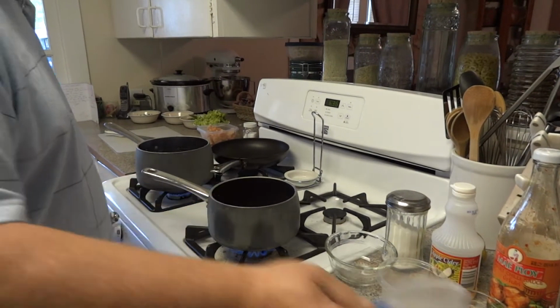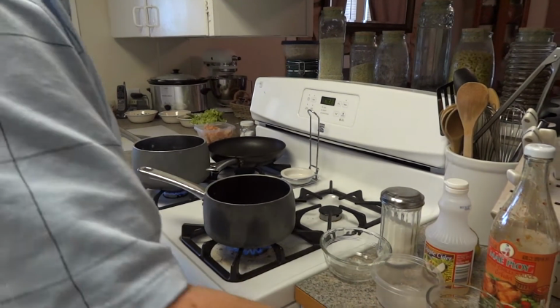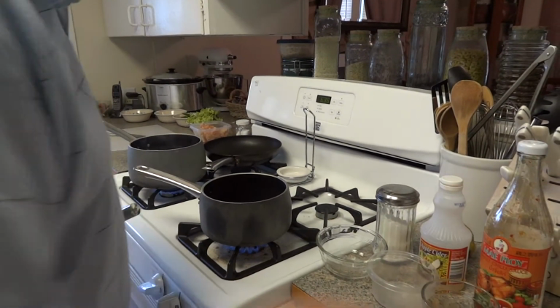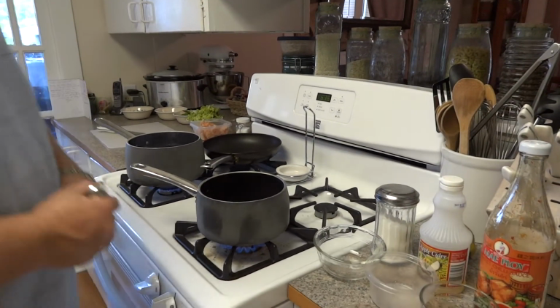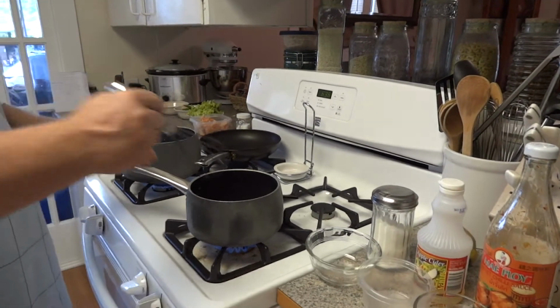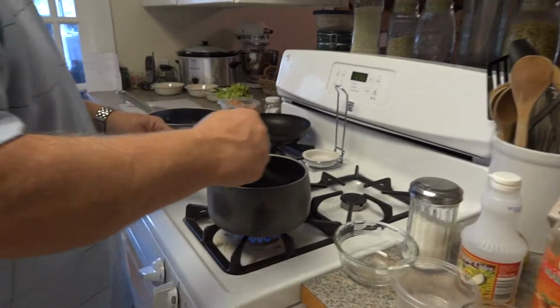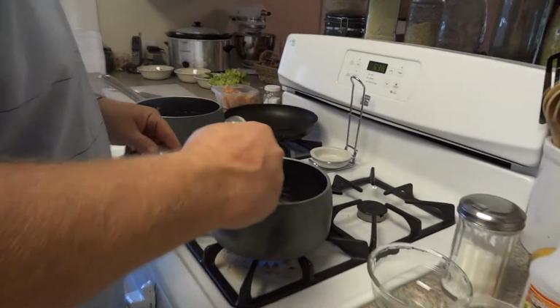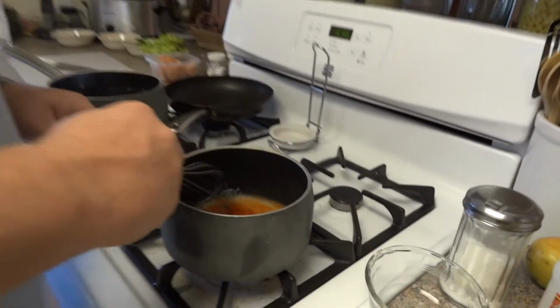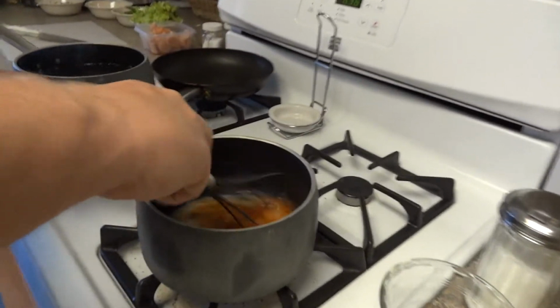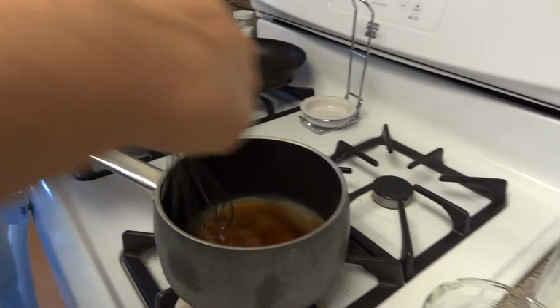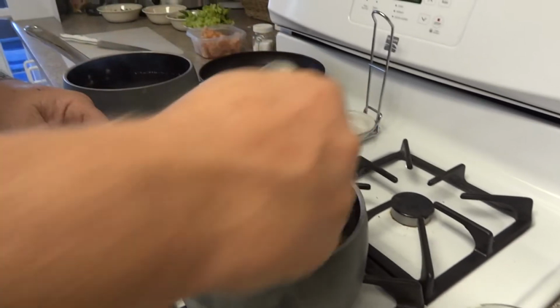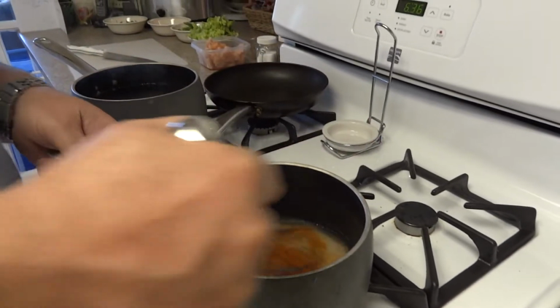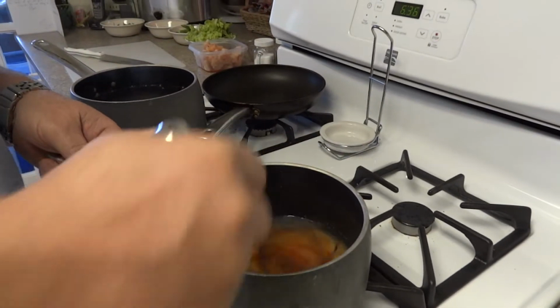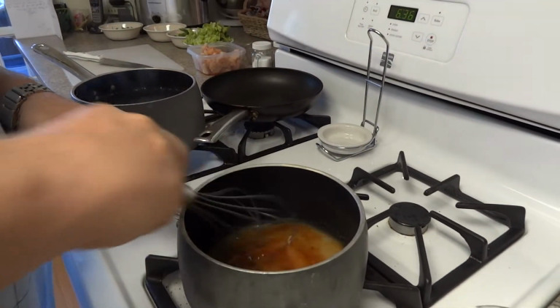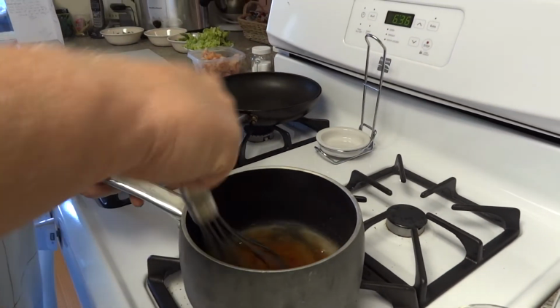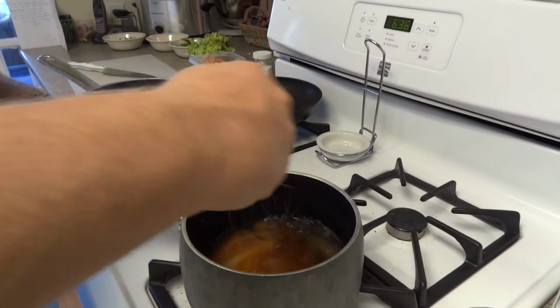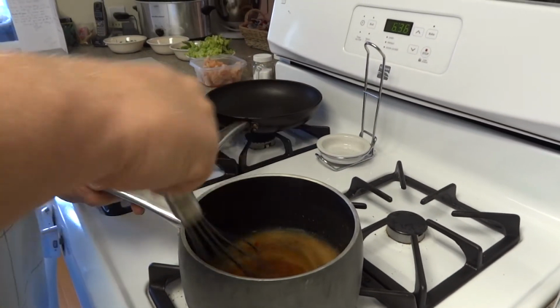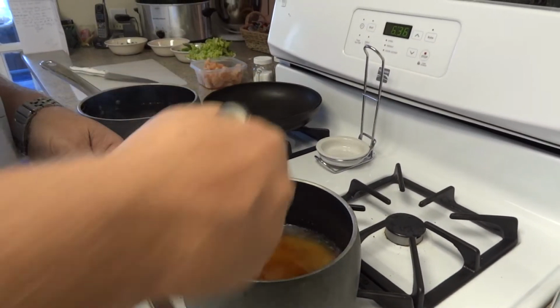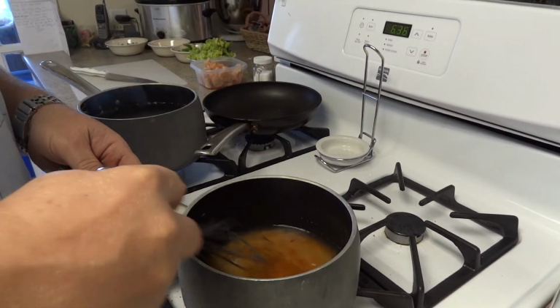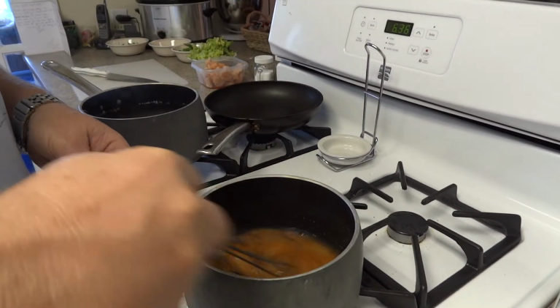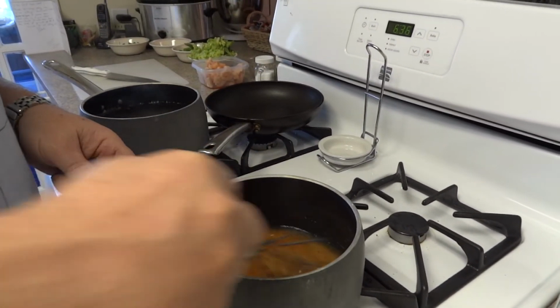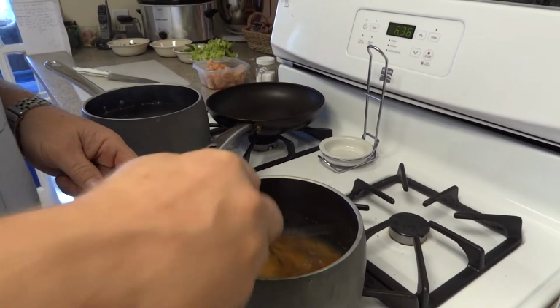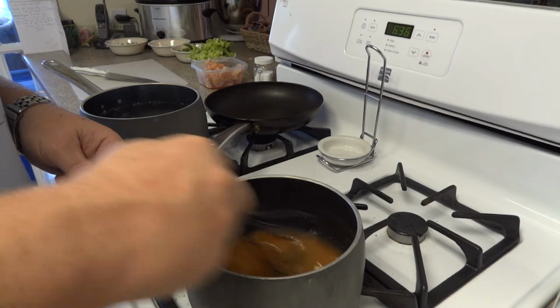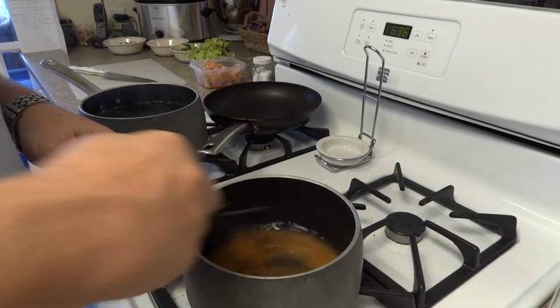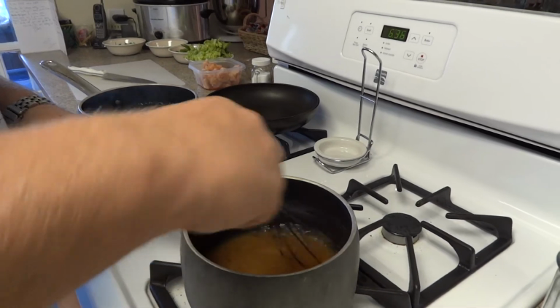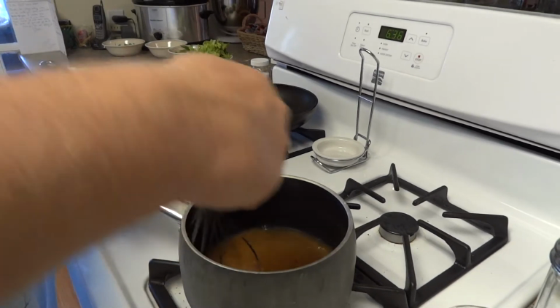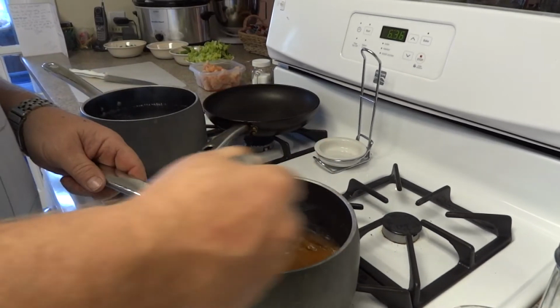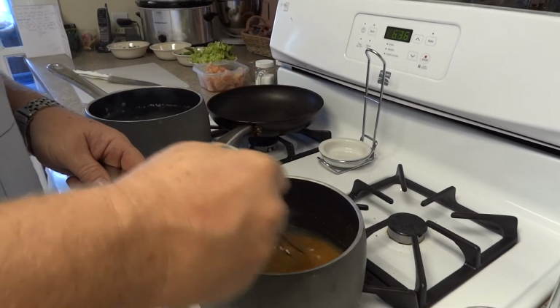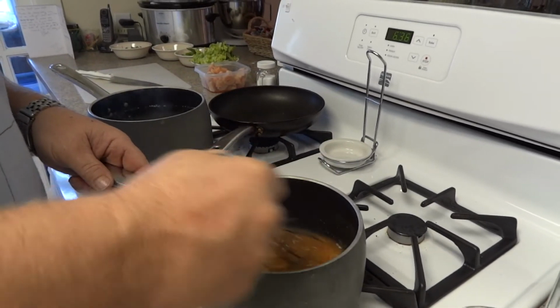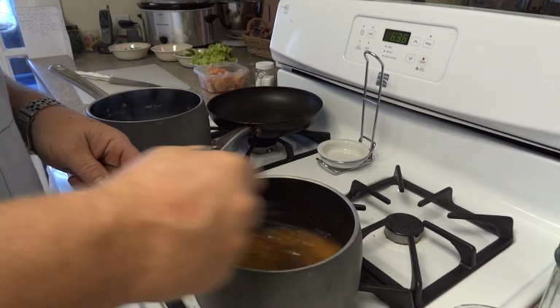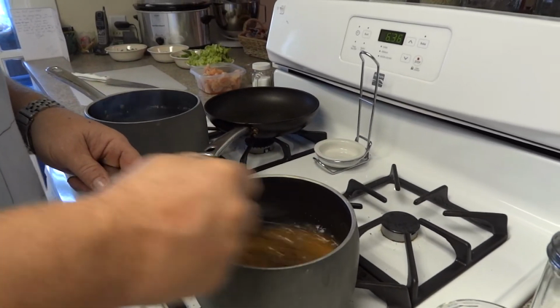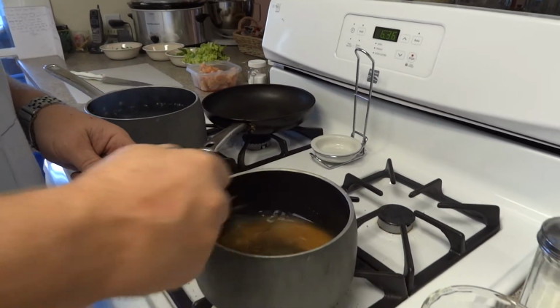We have it on high heat. We're just going to stir it up and bring it to a boil. Once it gets to a boil, we're going to simmer it for 1 minute. And all we have to do is add crushed peanuts and that'll be it.